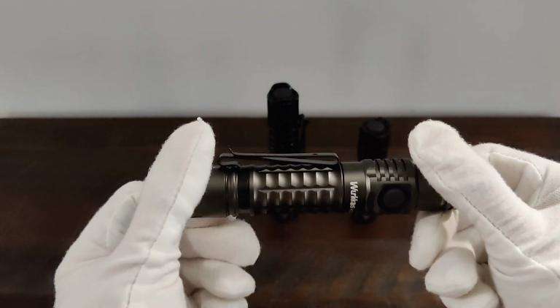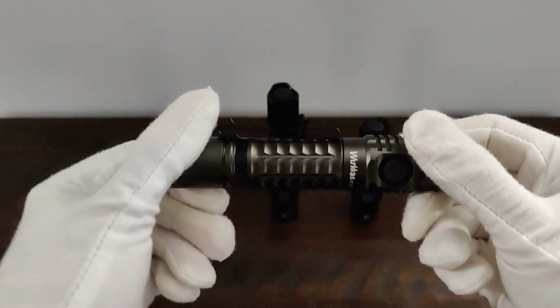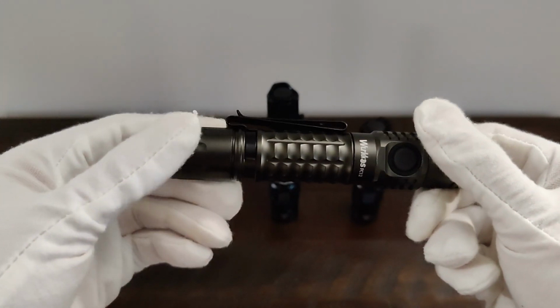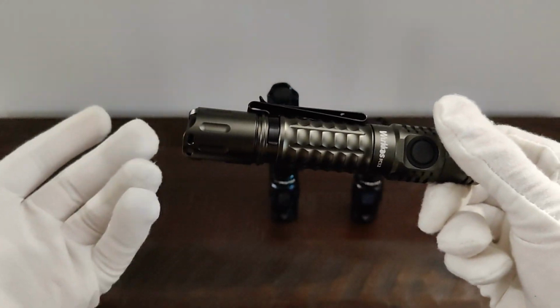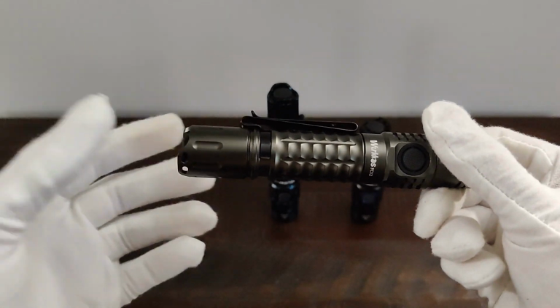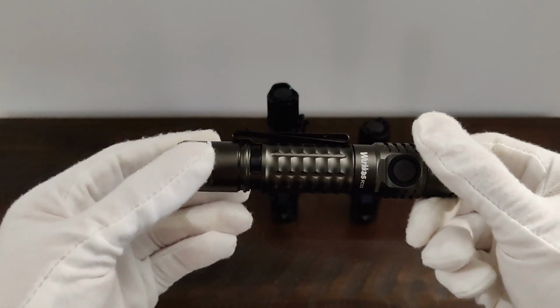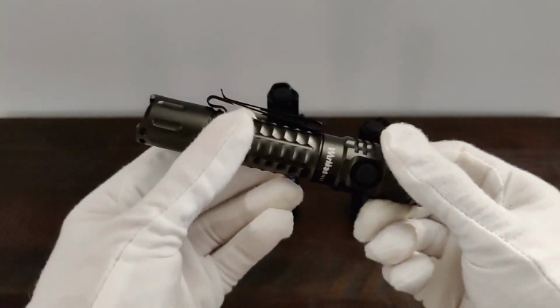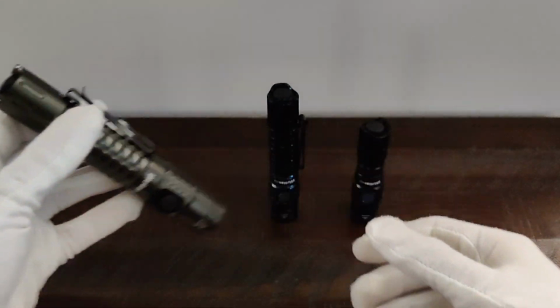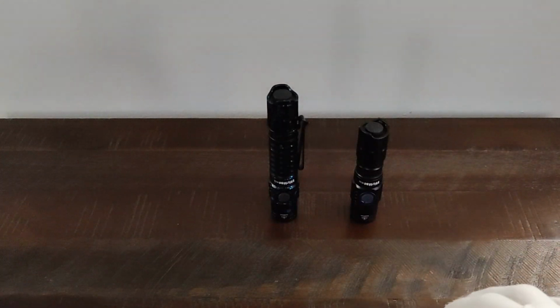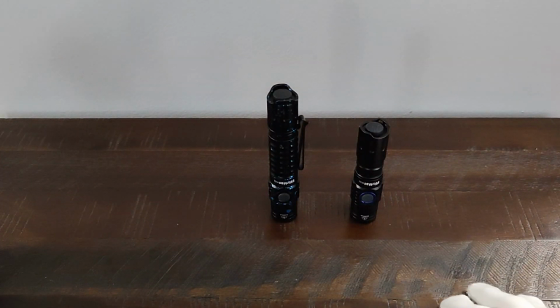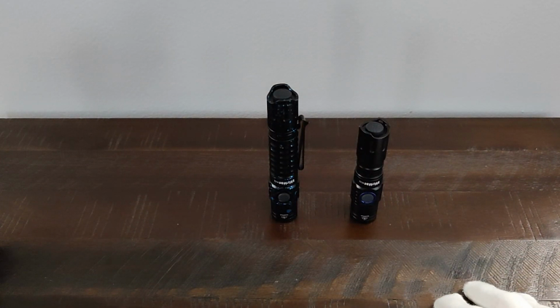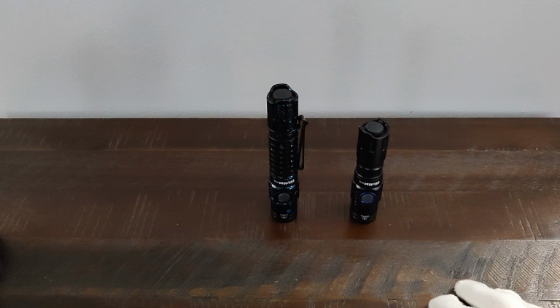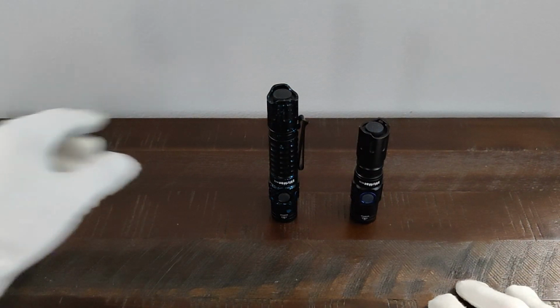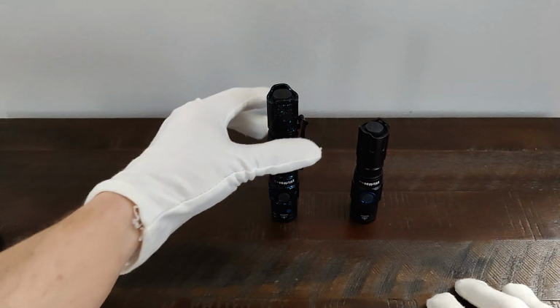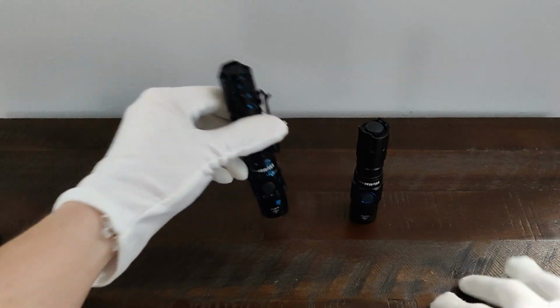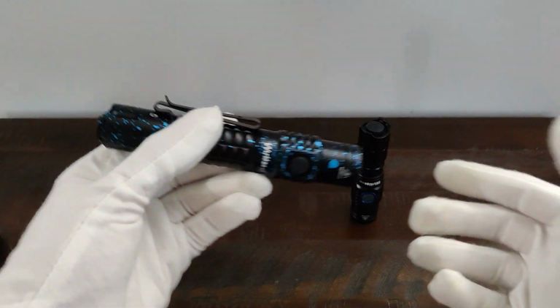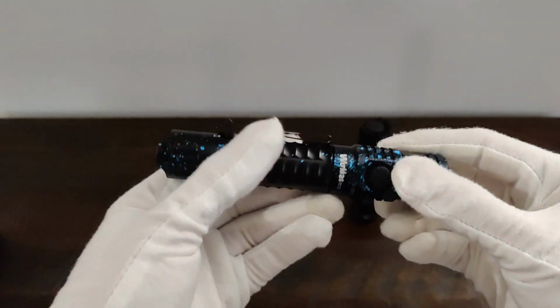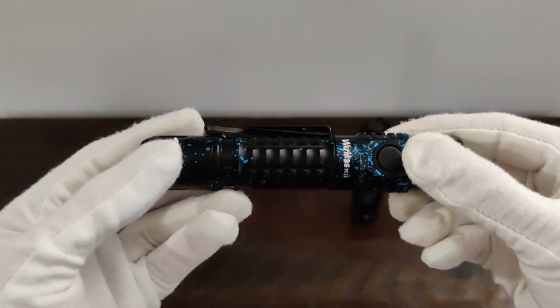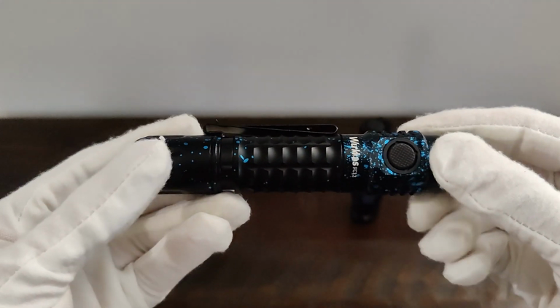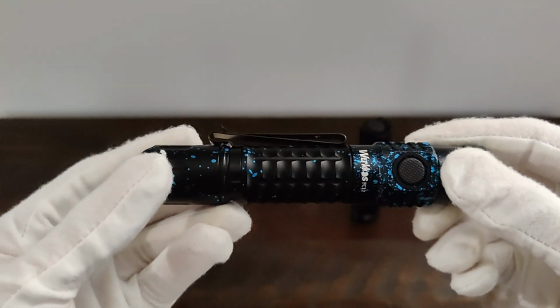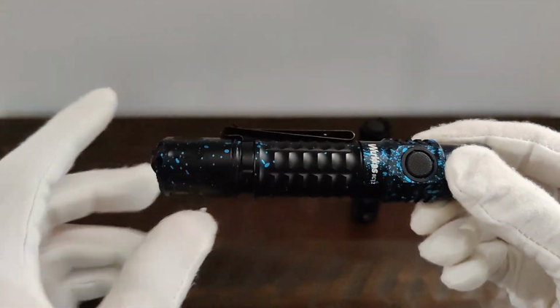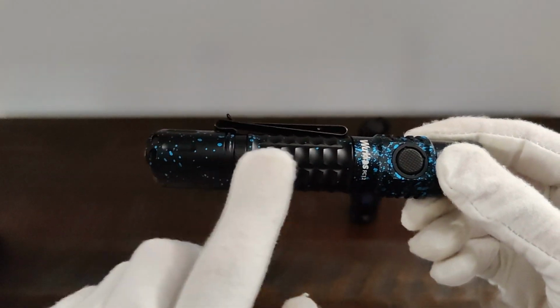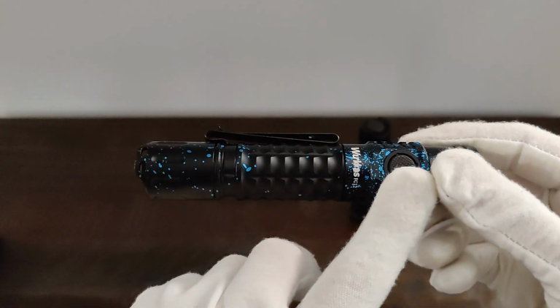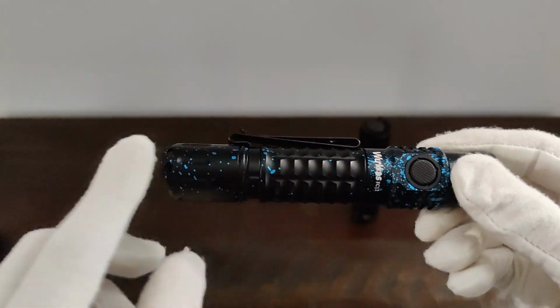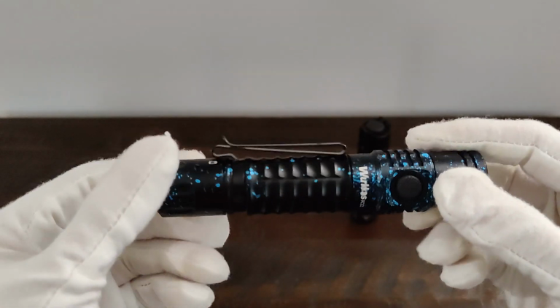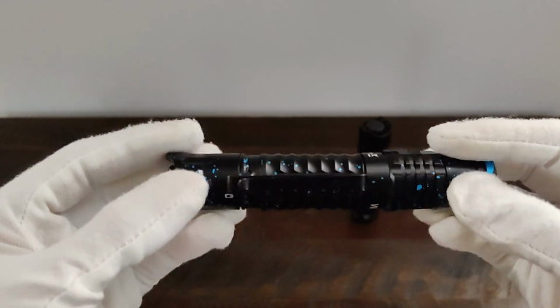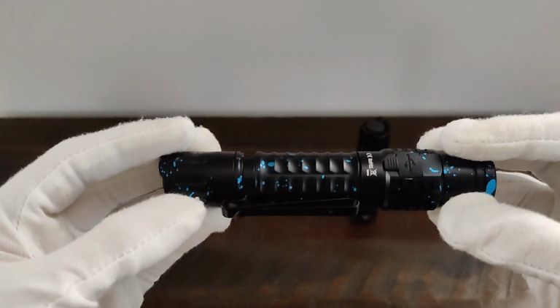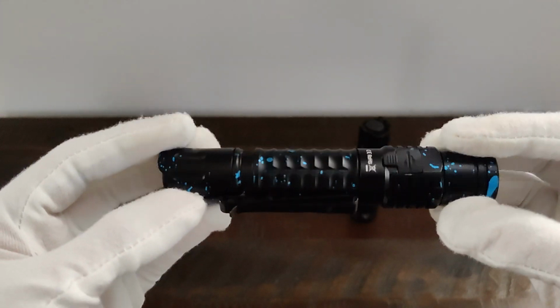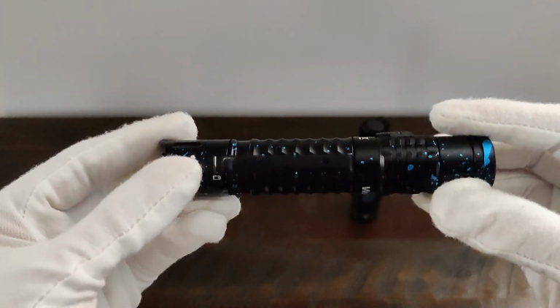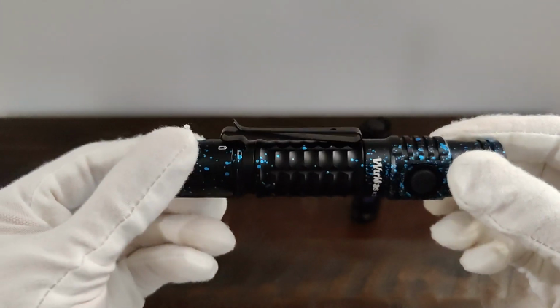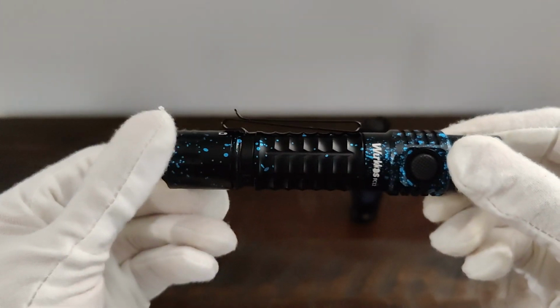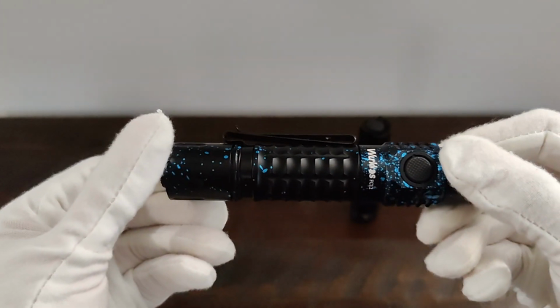There is a pocket clip, and of course the USB-C charging port. This light comes in a lot of different colors — purple, red, gray, etc. This one being my favorite design with the blue splatter on black.